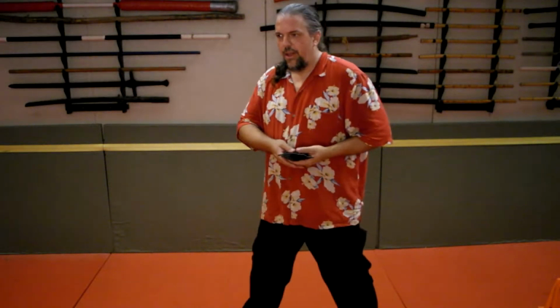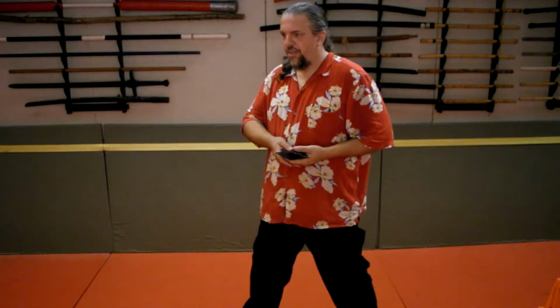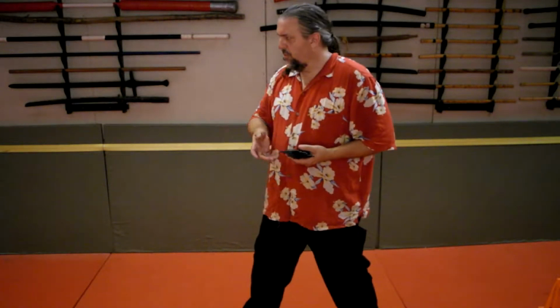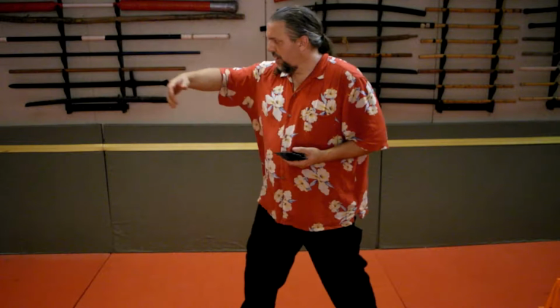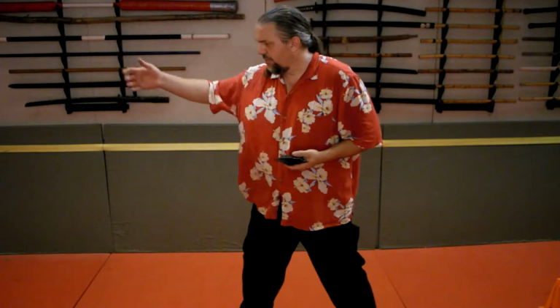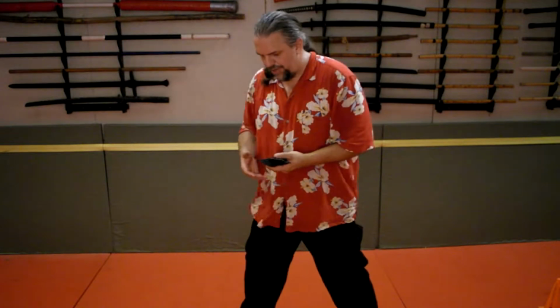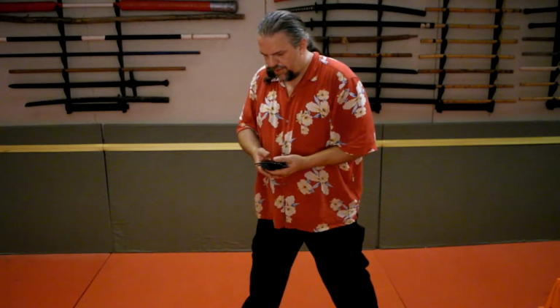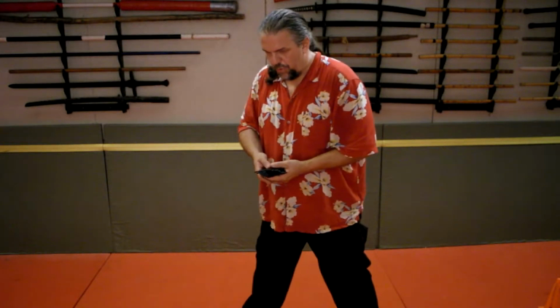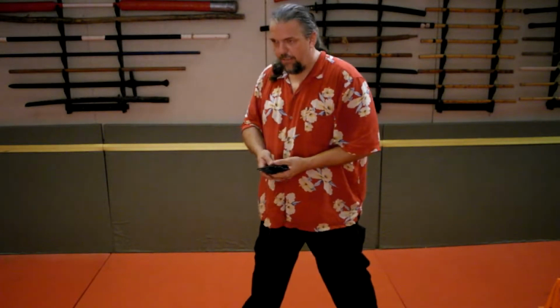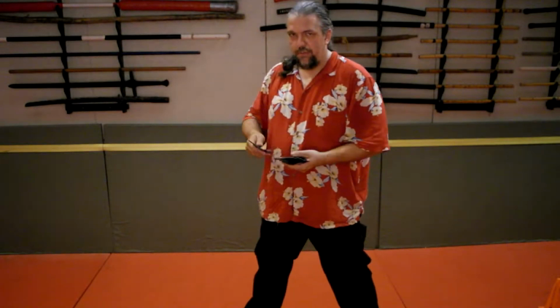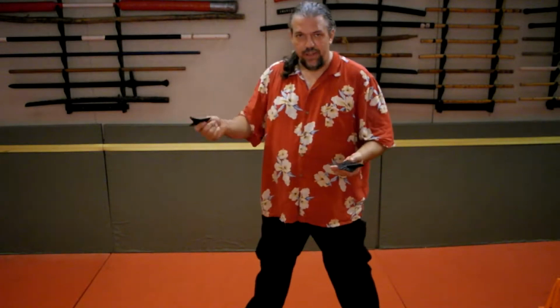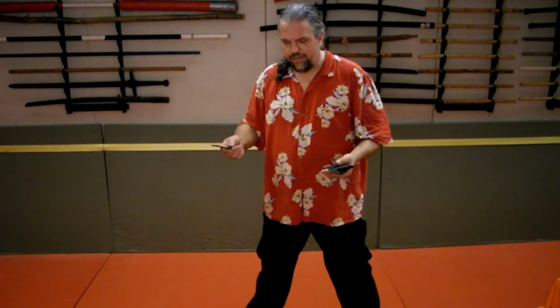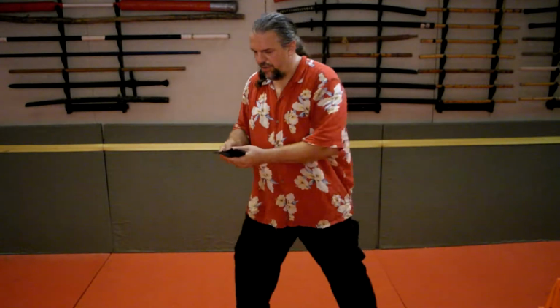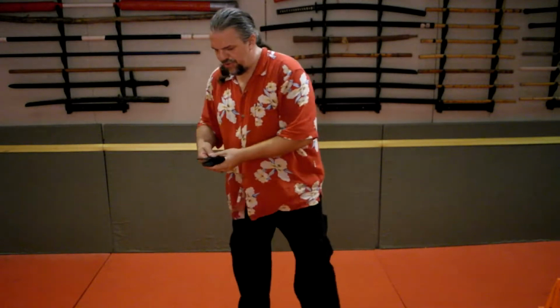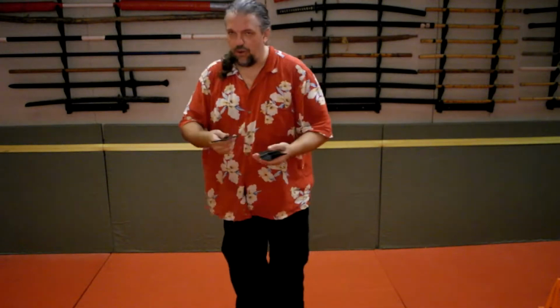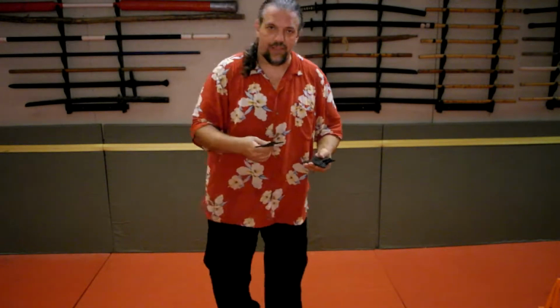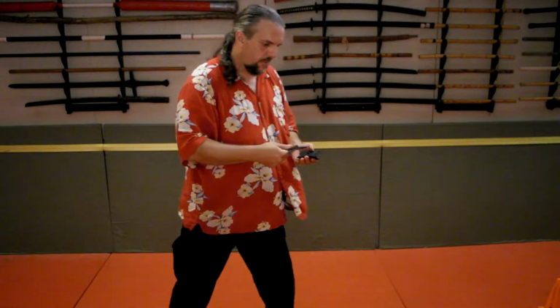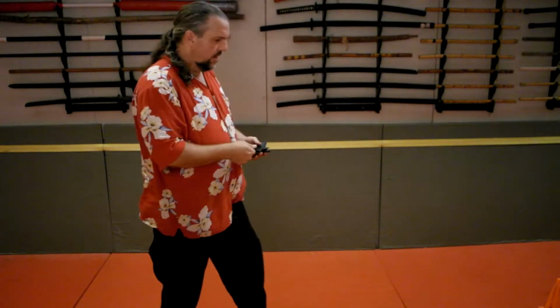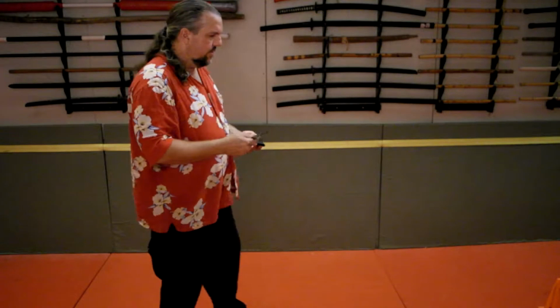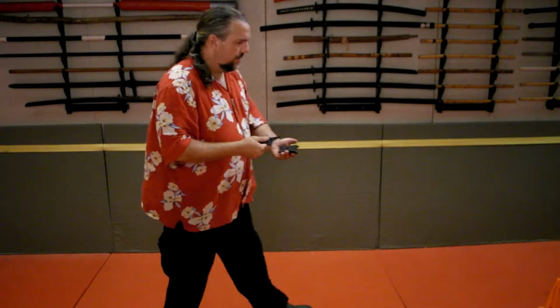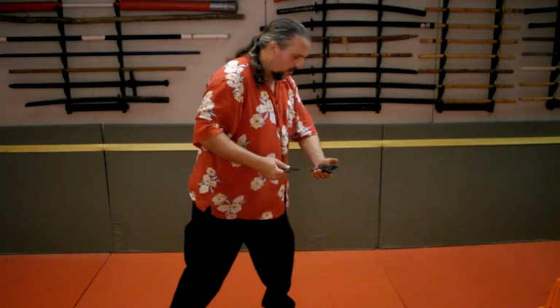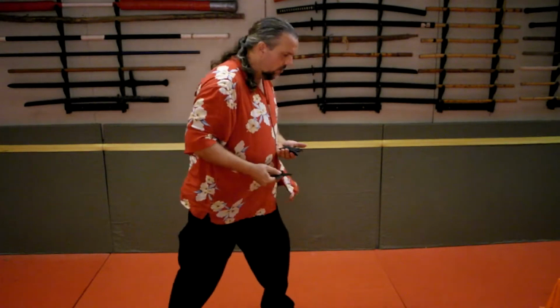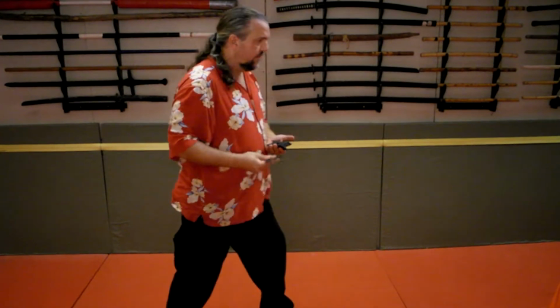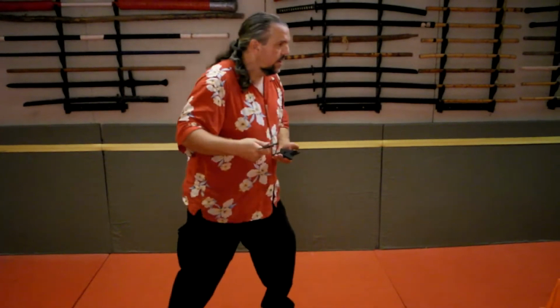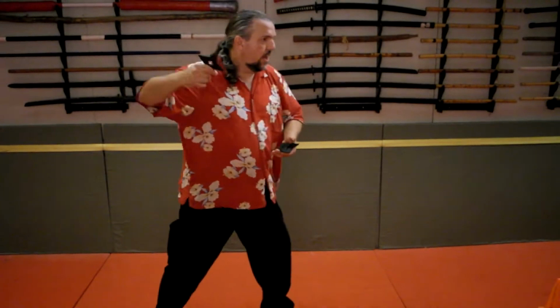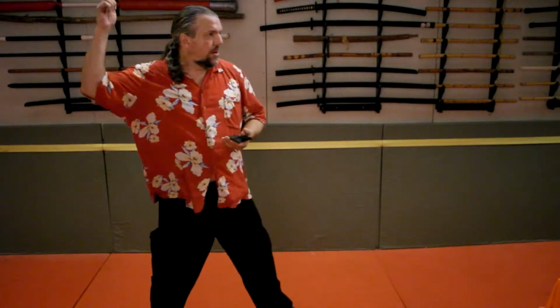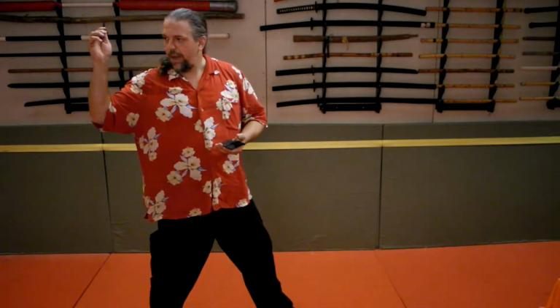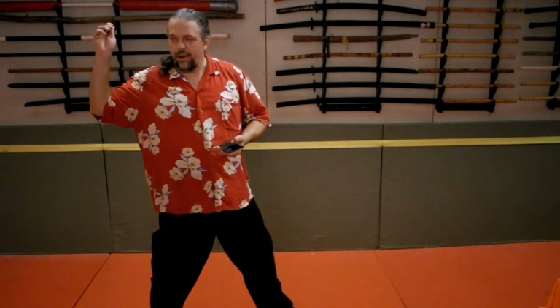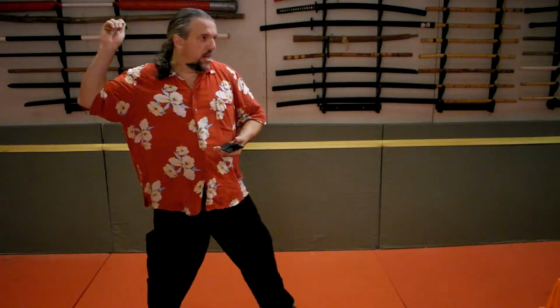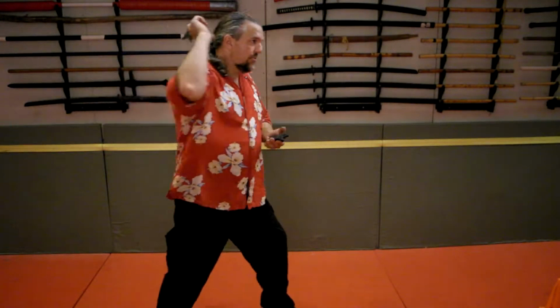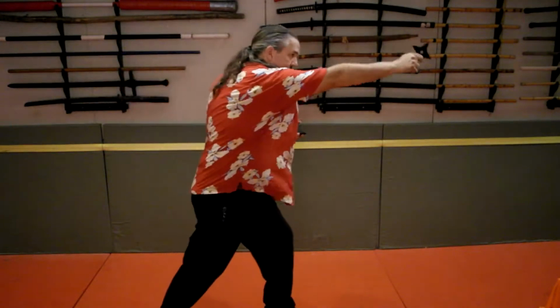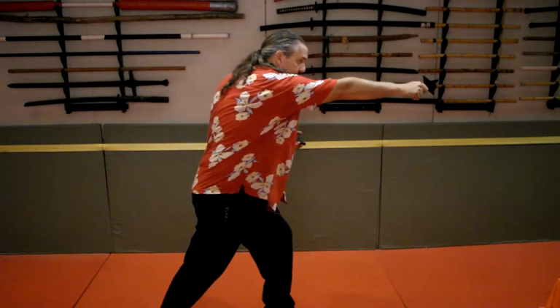This is more for closer range. If you want more distance you actually do an overhand throw. At this point if I'm holding more to the front, I'm going to come from back here and actually extend forward.